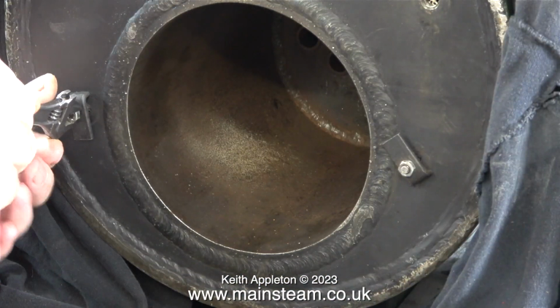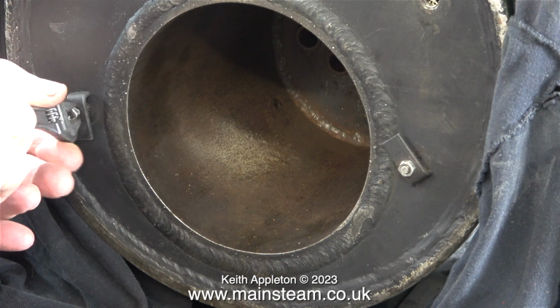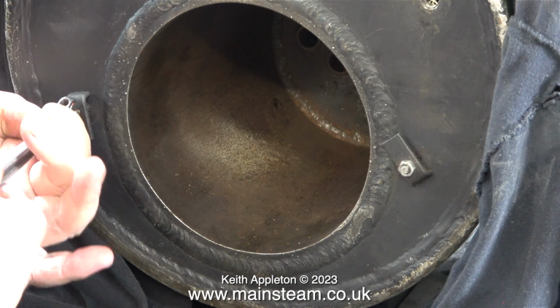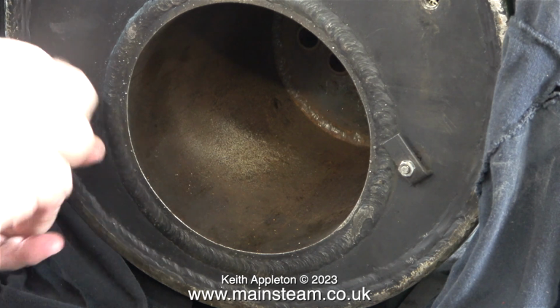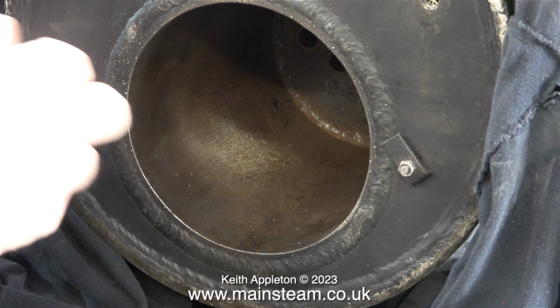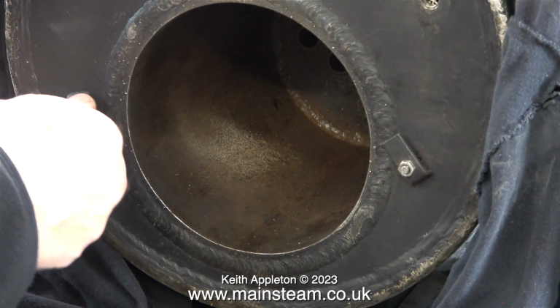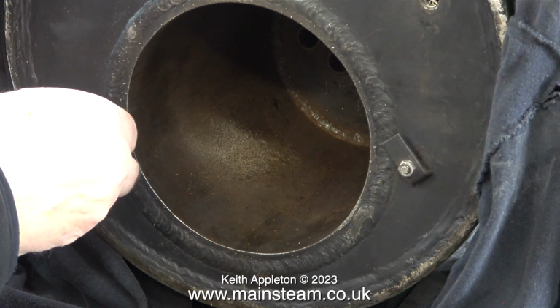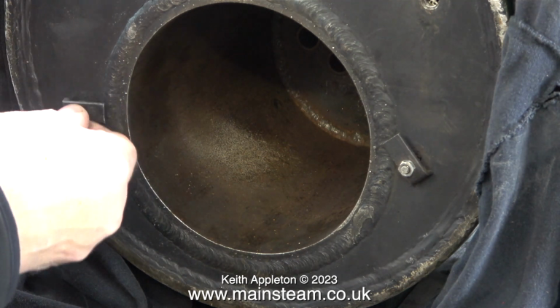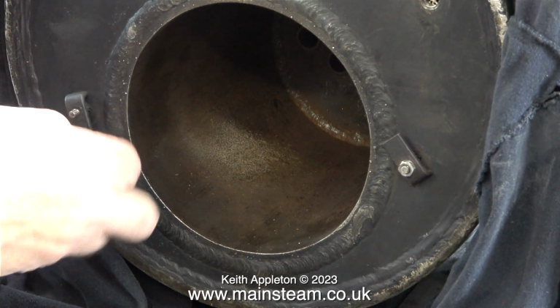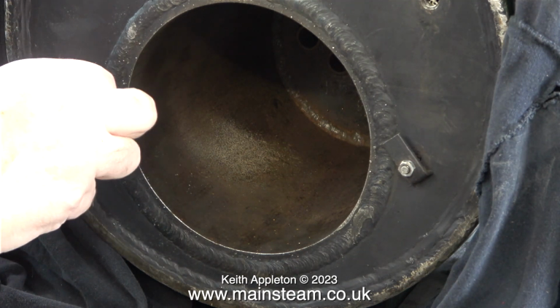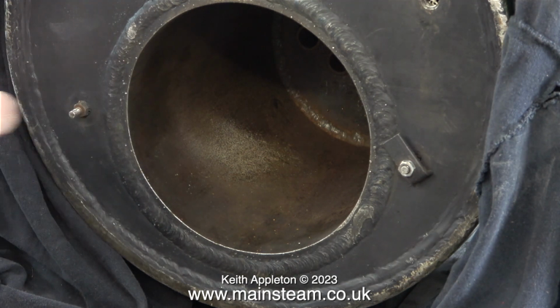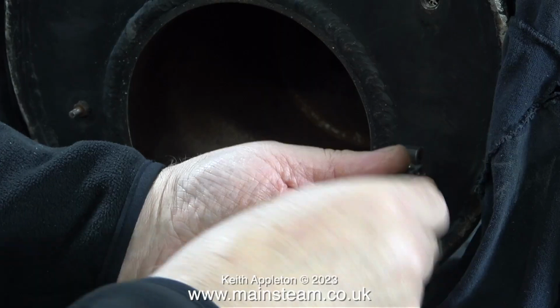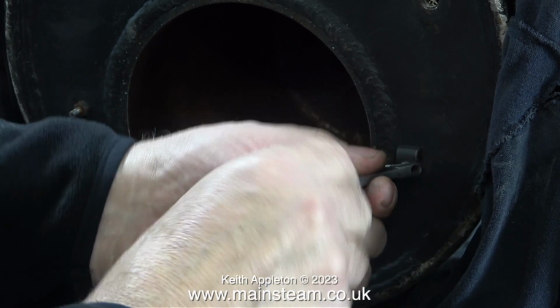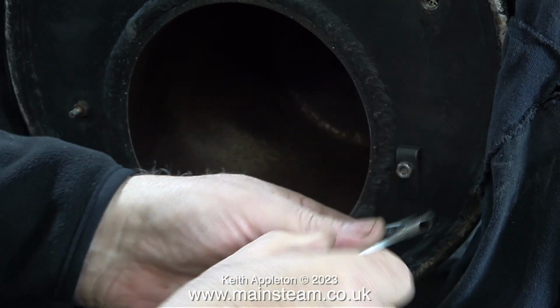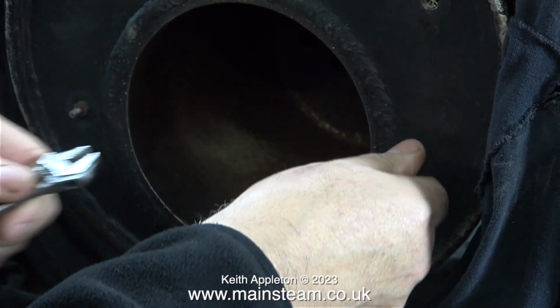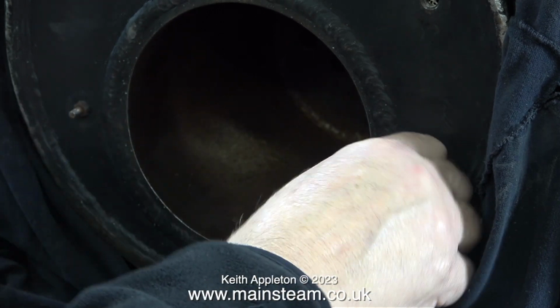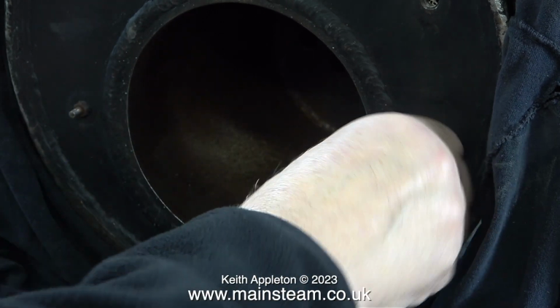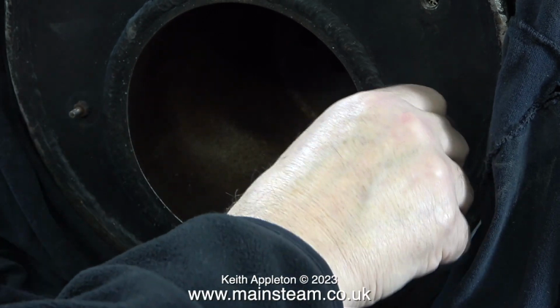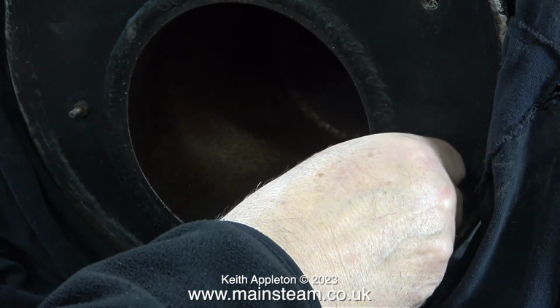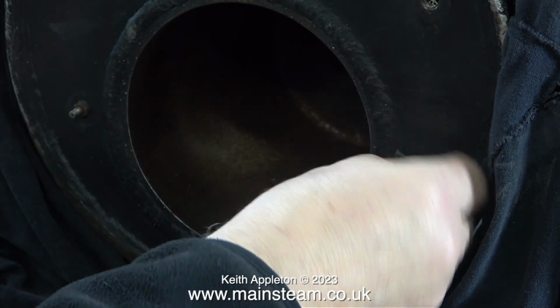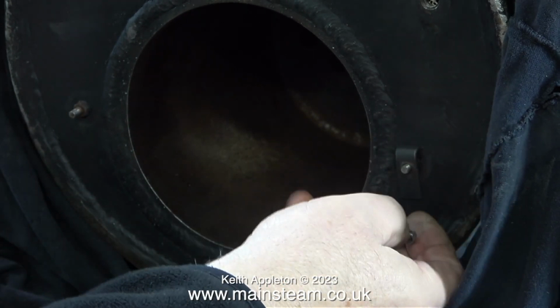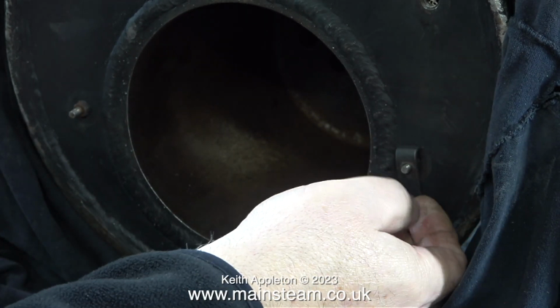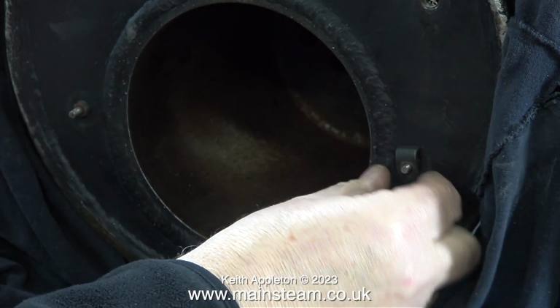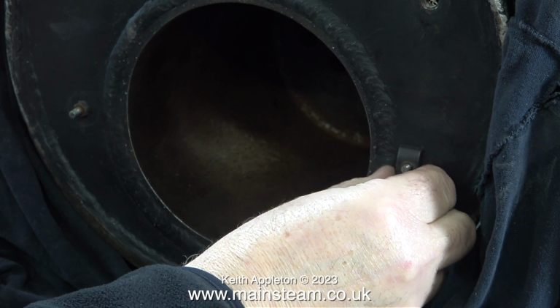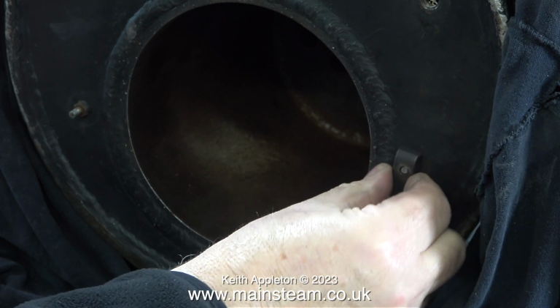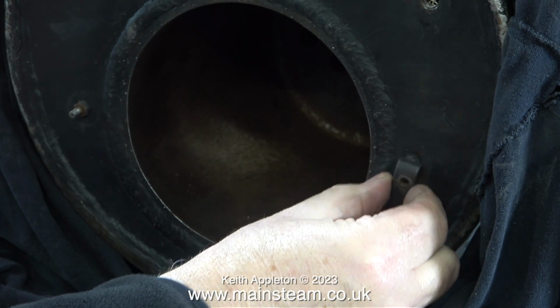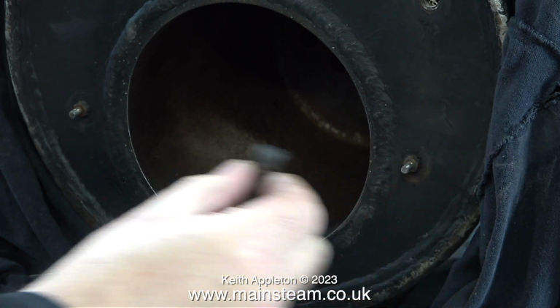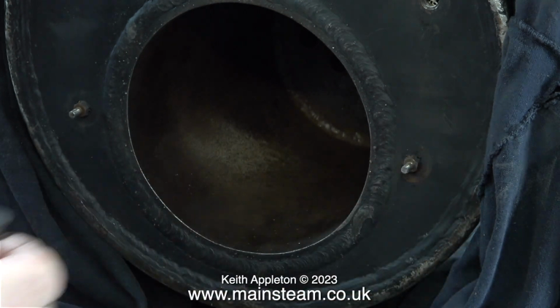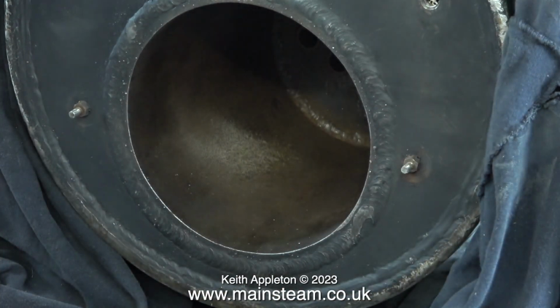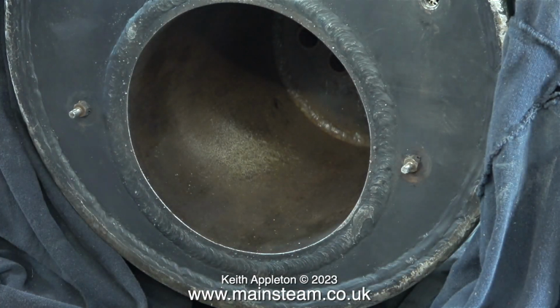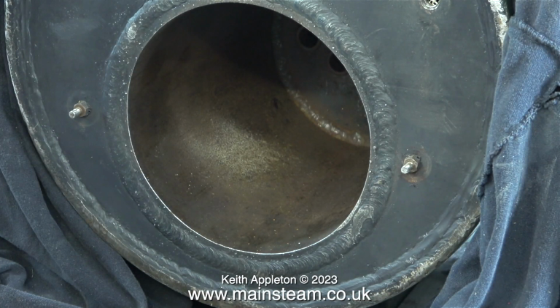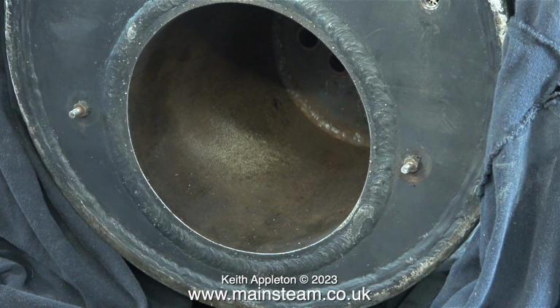The firebox is a separate assembly that goes into this hole, and it's held in place by these two clamps — which is a bit of a pain. I think I will make some special fittings that you can undo and tighten without having to use a socket or a spanner.